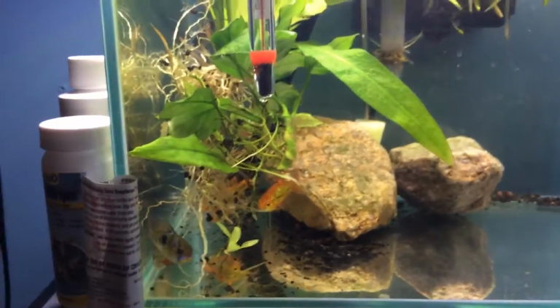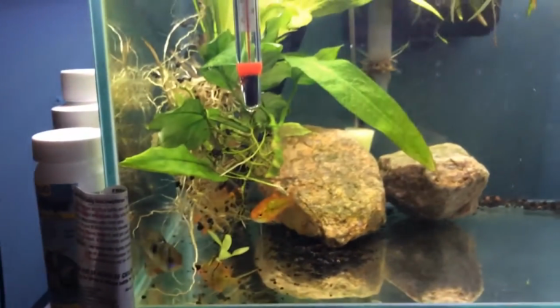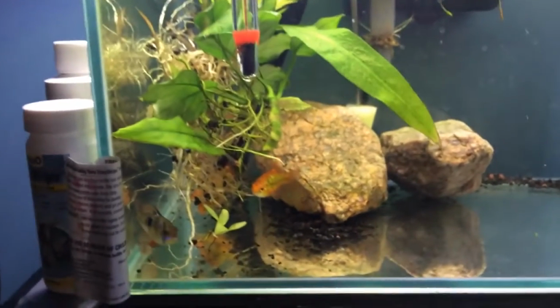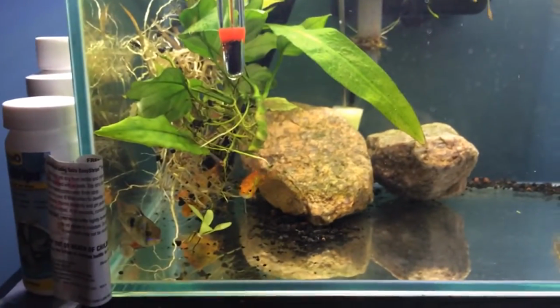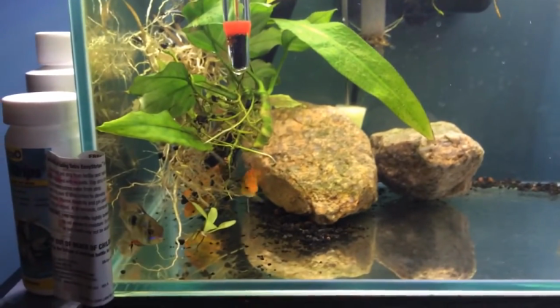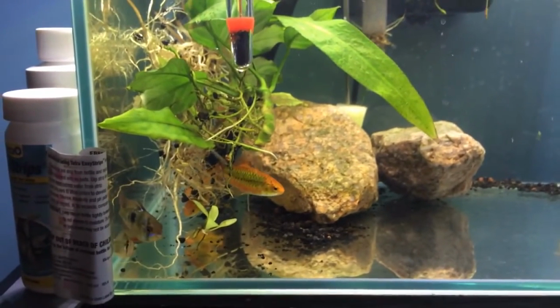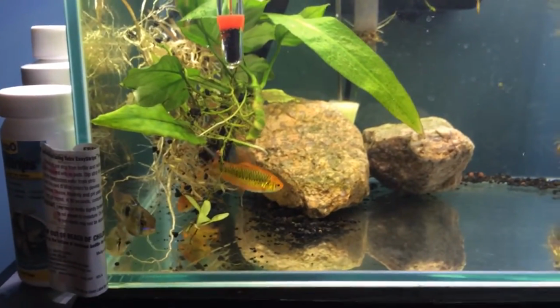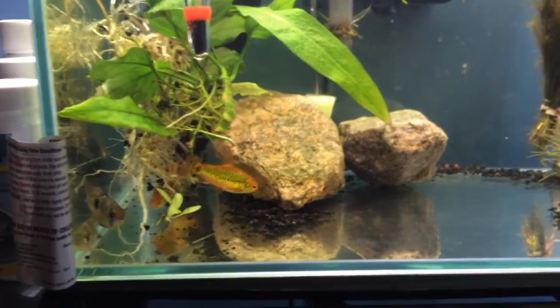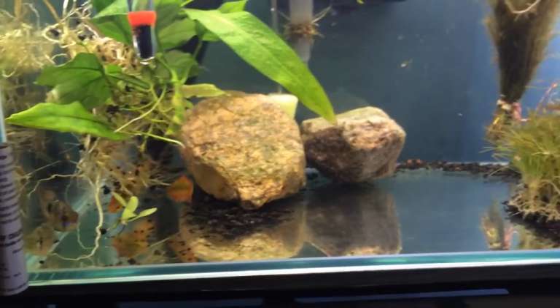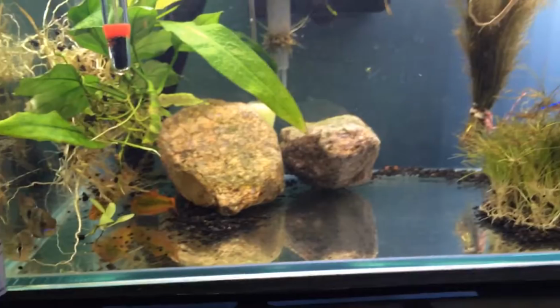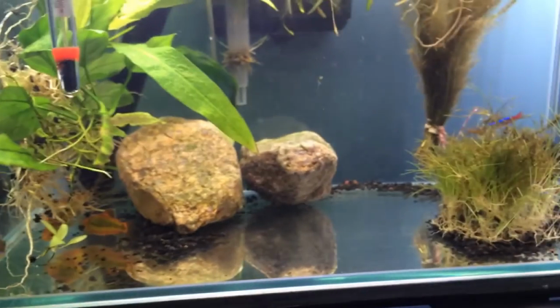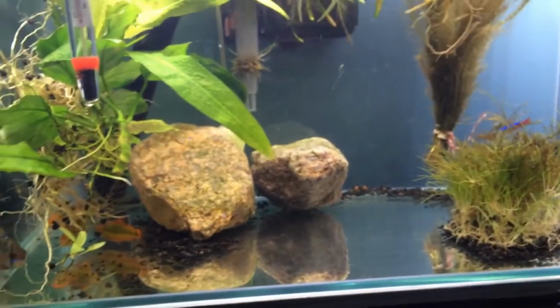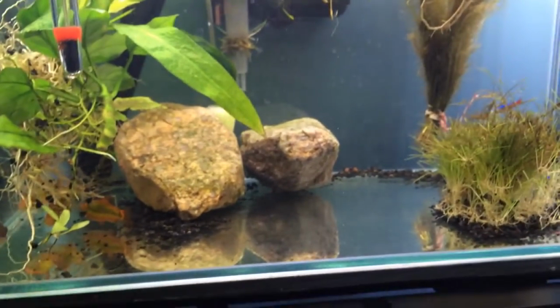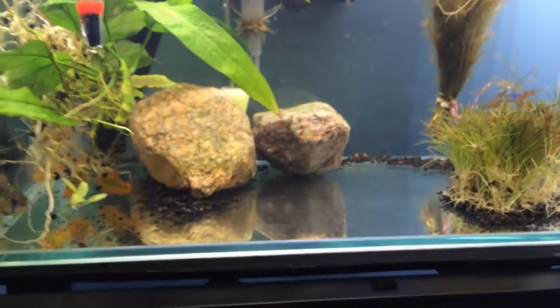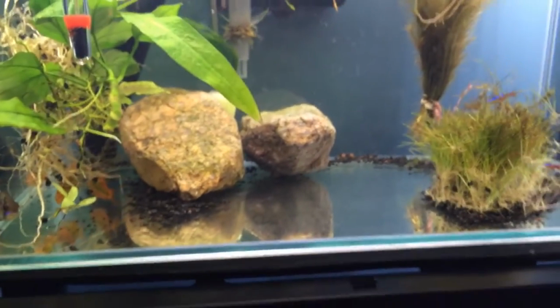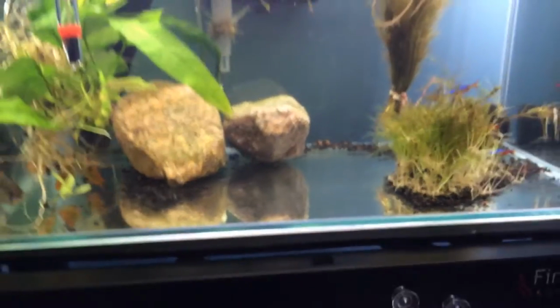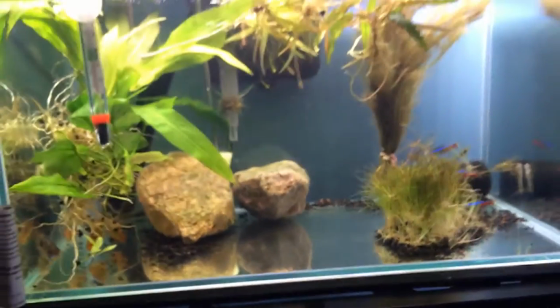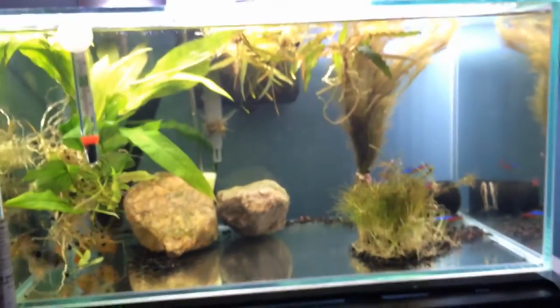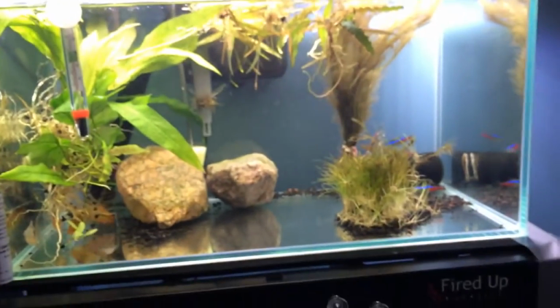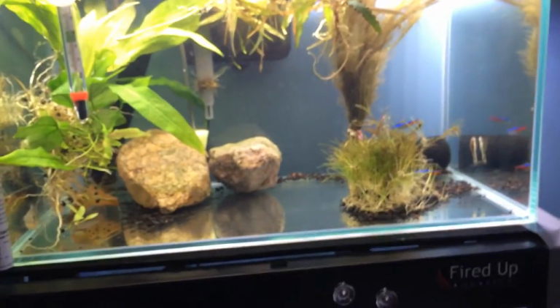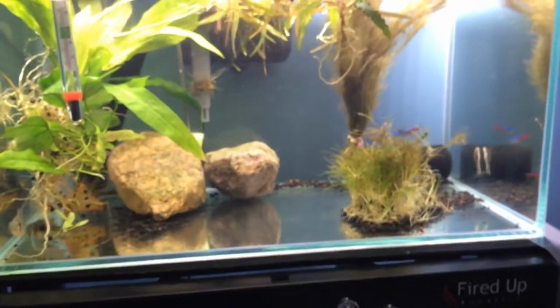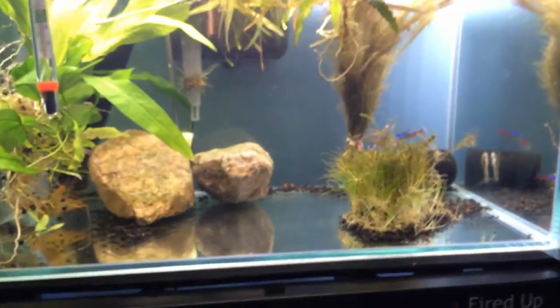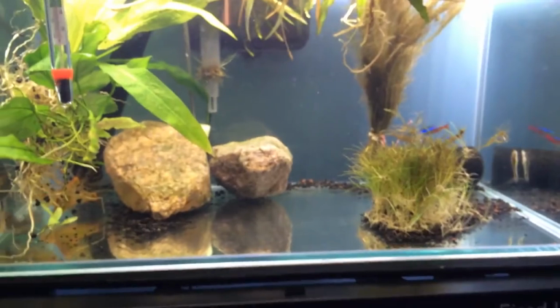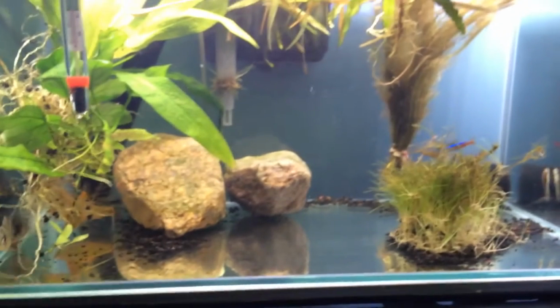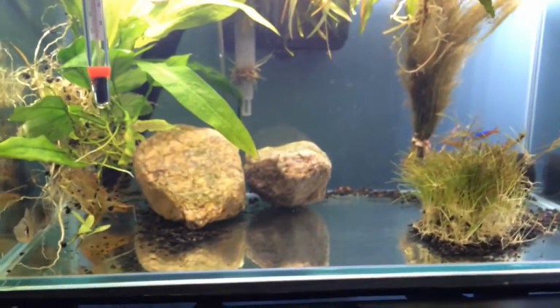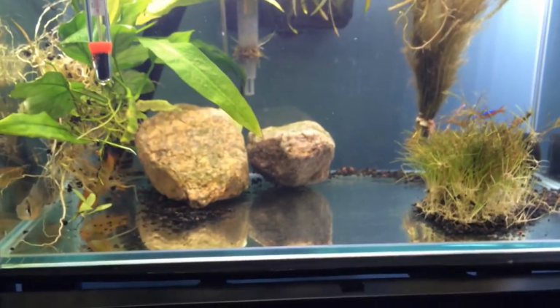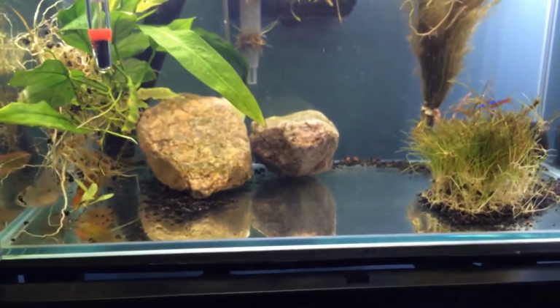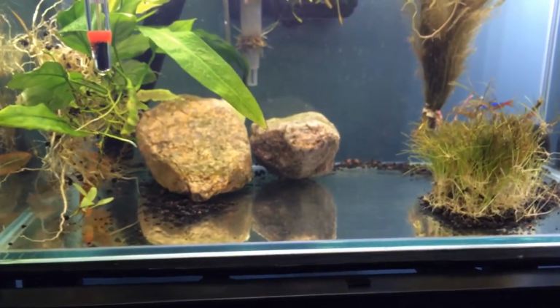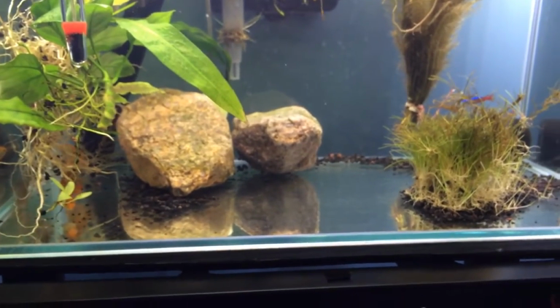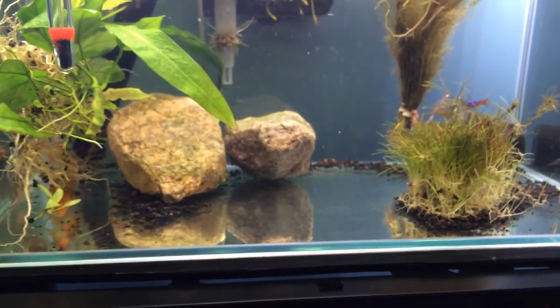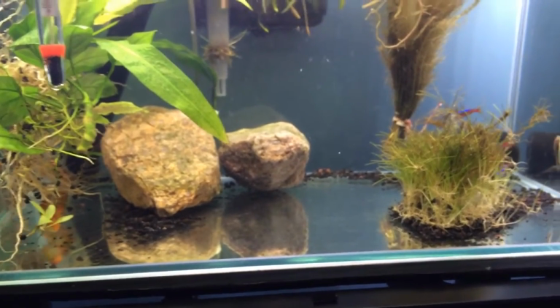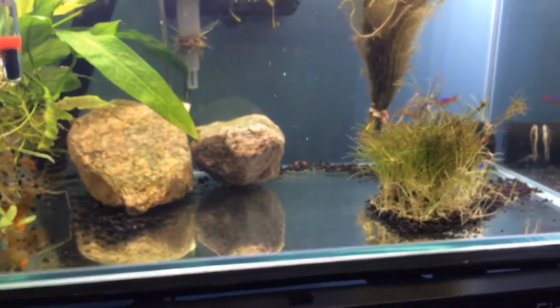Hey guys, what's up, A Plus Fish Tanks here. If you're wondering what the heck you're looking at, it's my six gallon Fluval Edge. I hope I never see this tank again, but sadly we do.